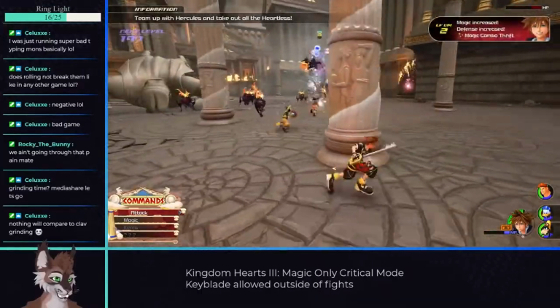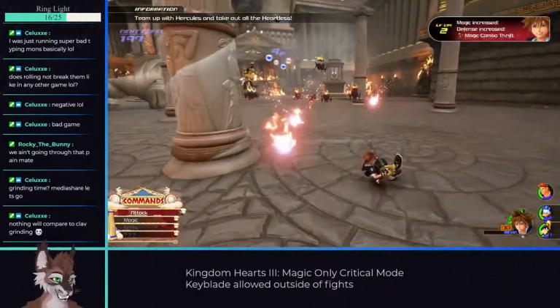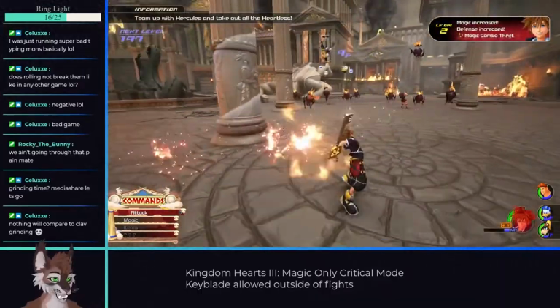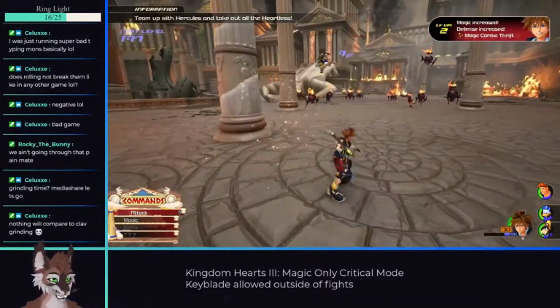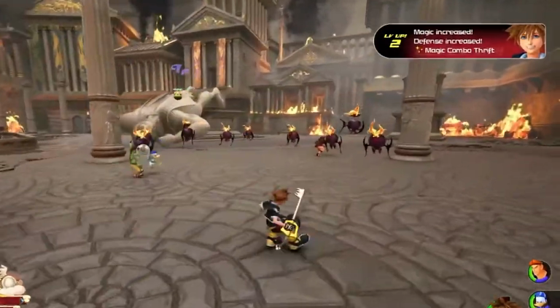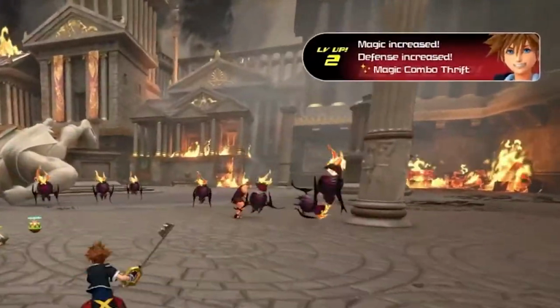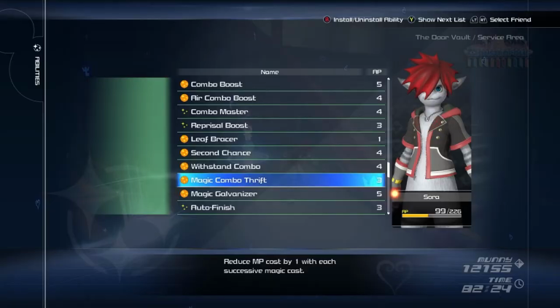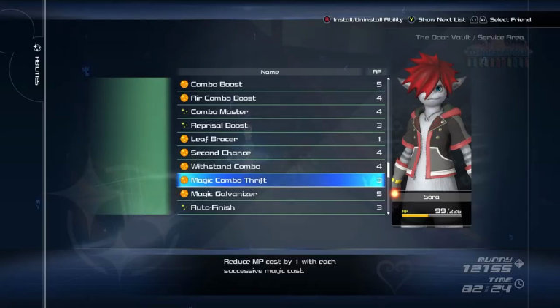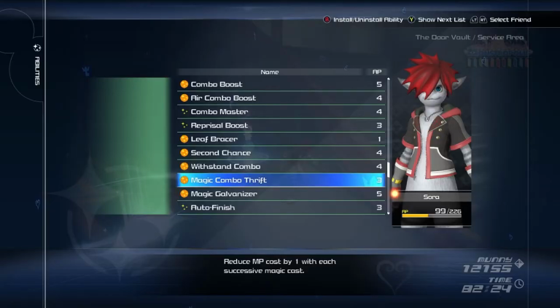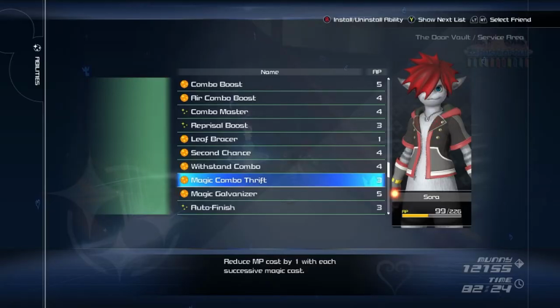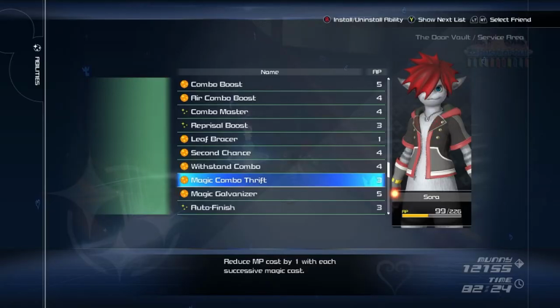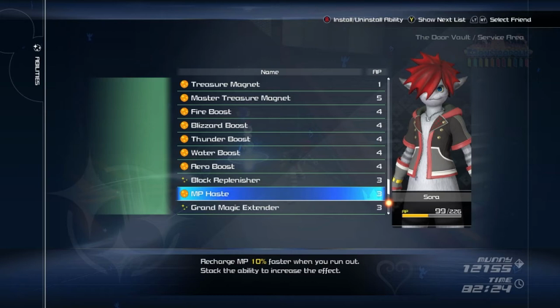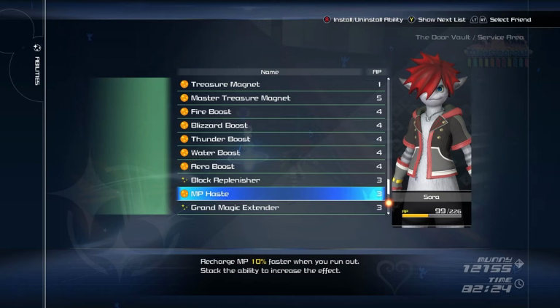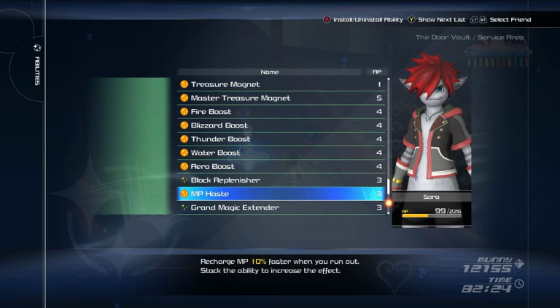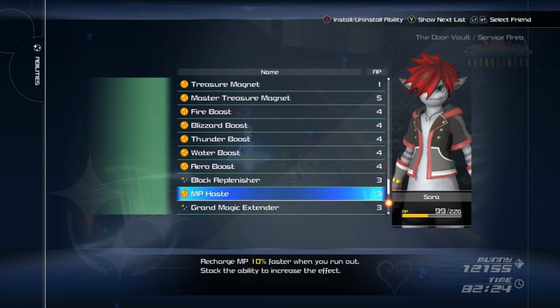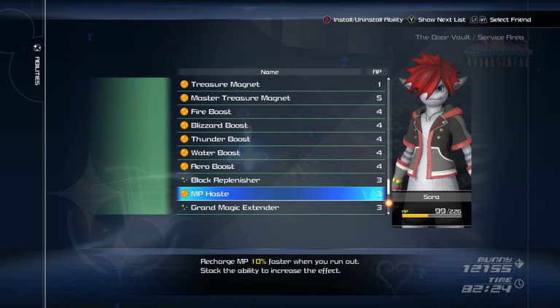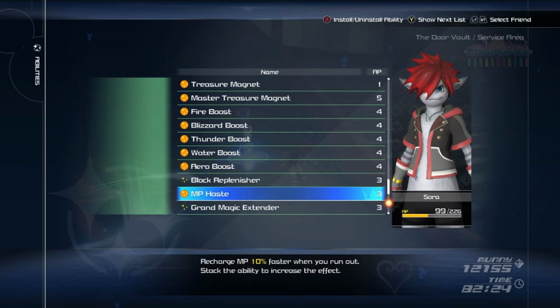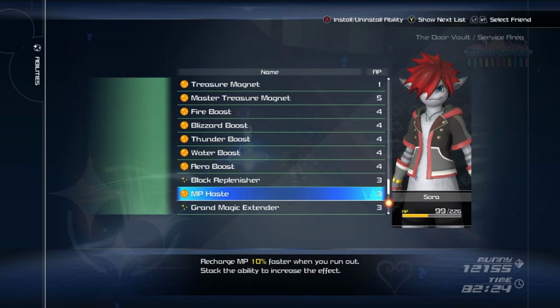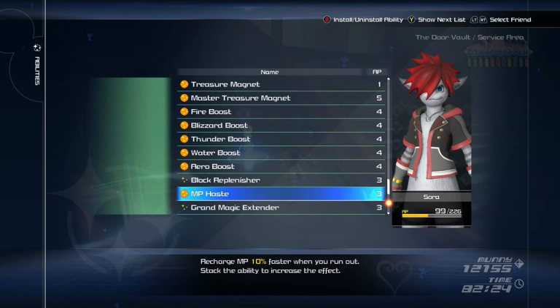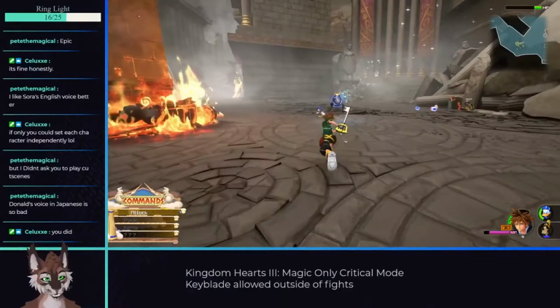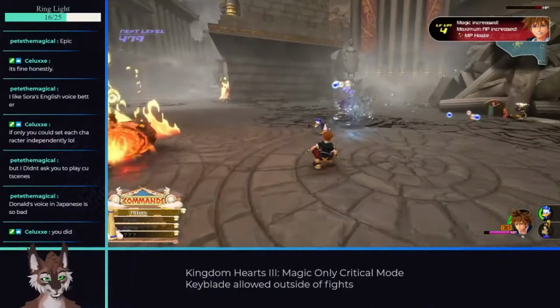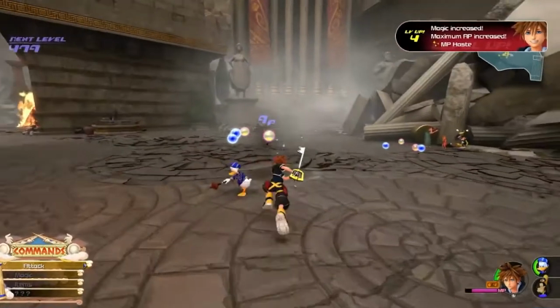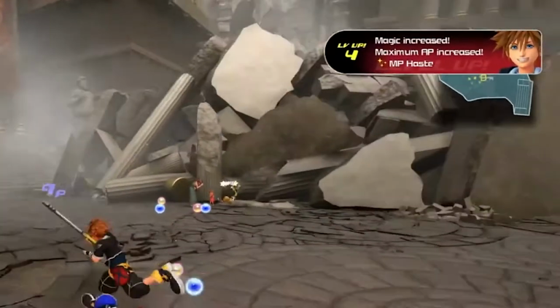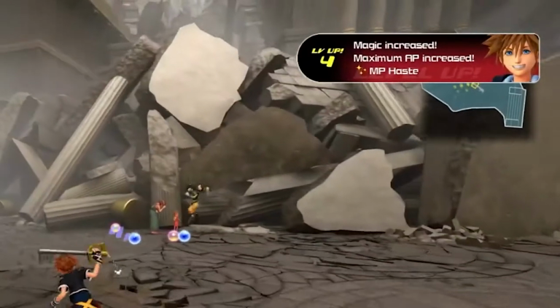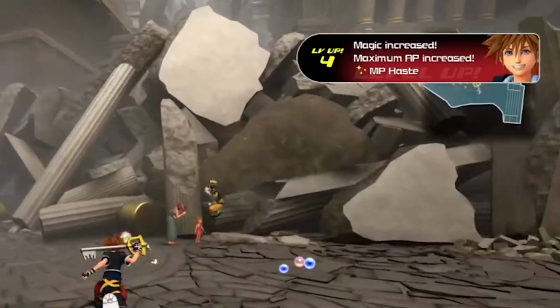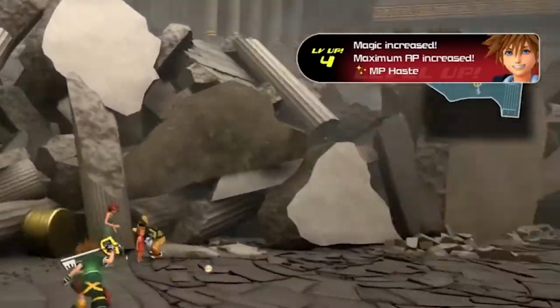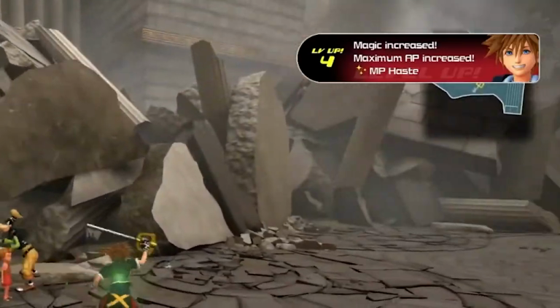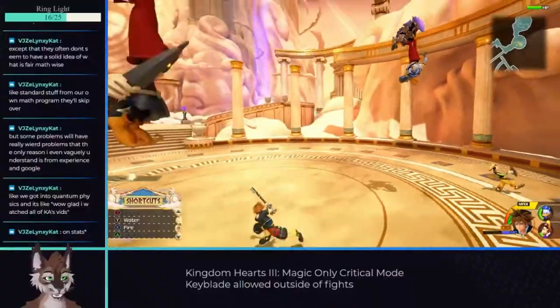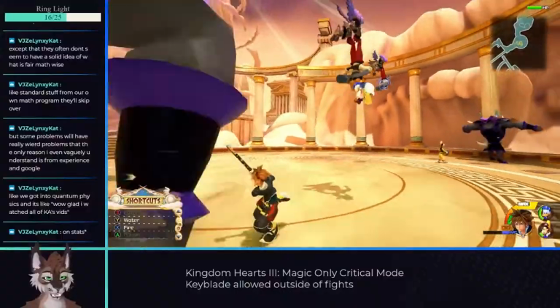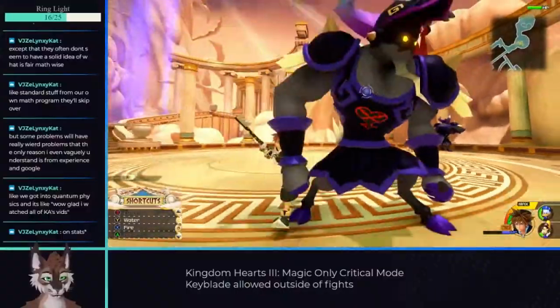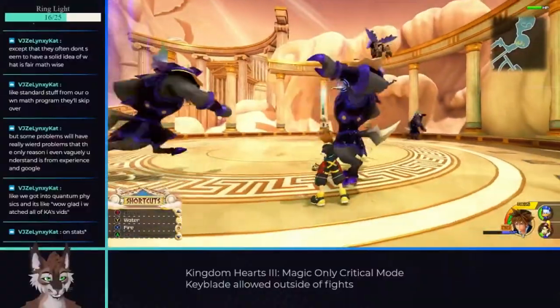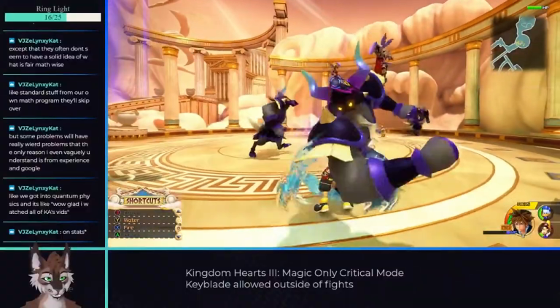We haven't really talked about abilities much, but at this point you should have unlocked magic combo thrift, which makes successive casts cheaper, and MP haste that shaves 10% off your recharge time. Anytime you can get an MP haste, you should automatically equip it. The next section of Olympus goes by fairly easily, building up to a fight with the other titans.